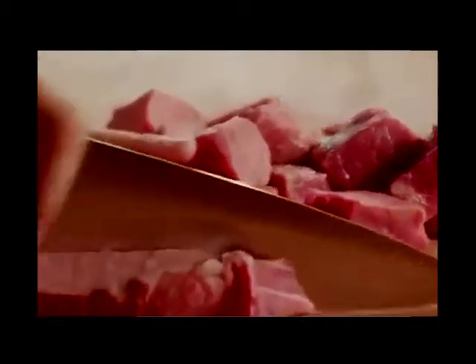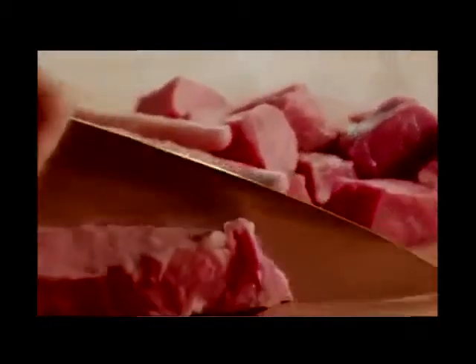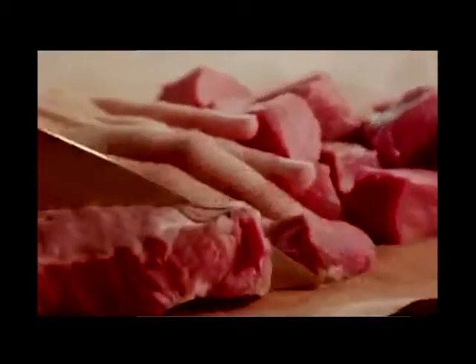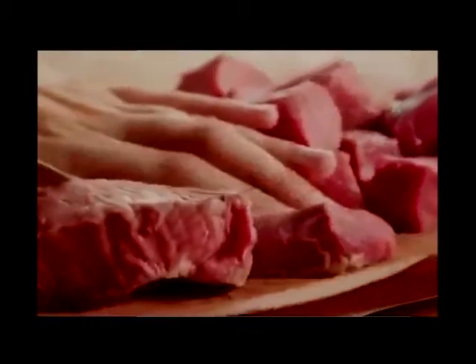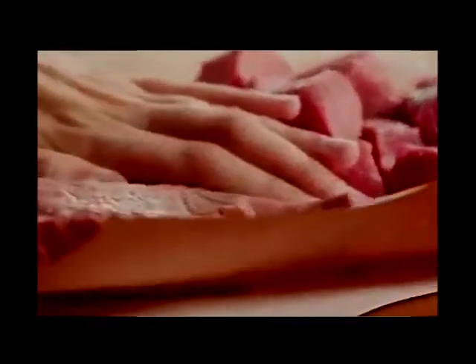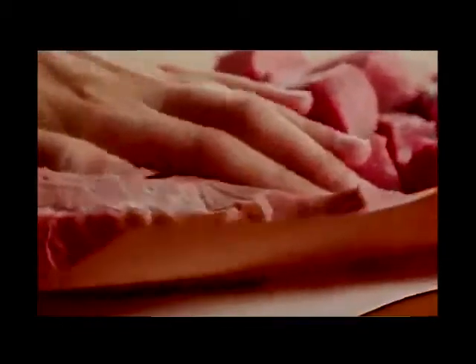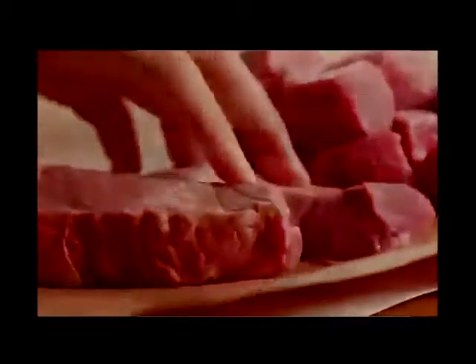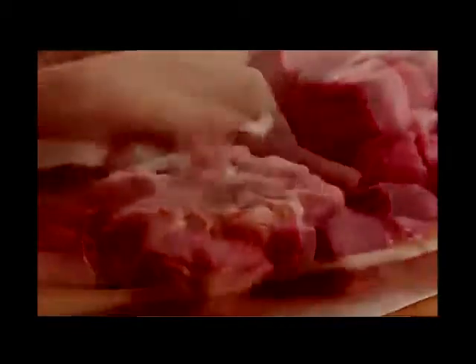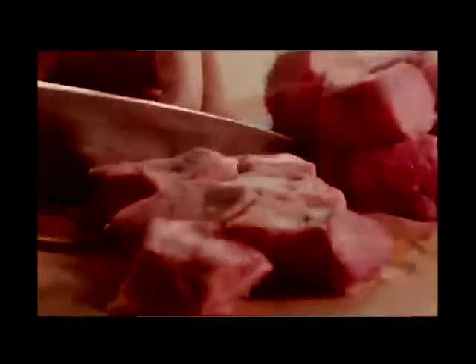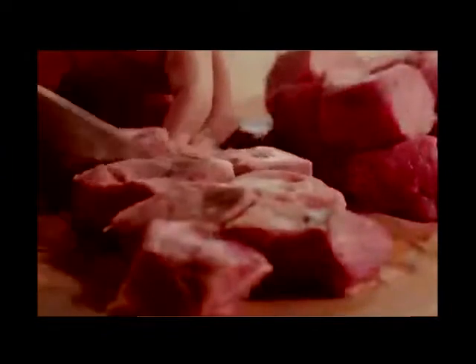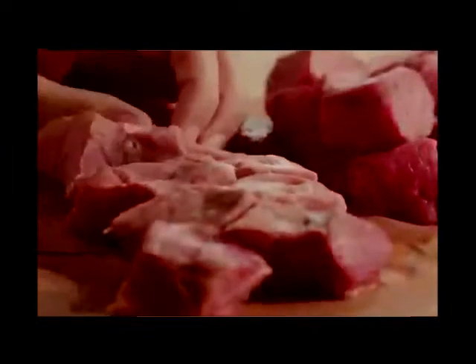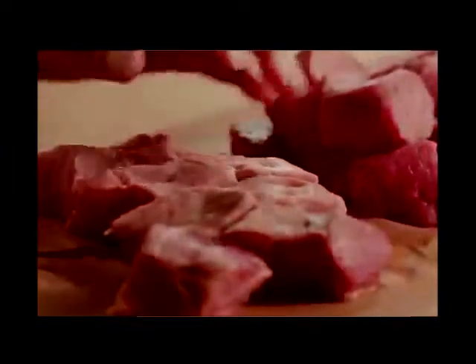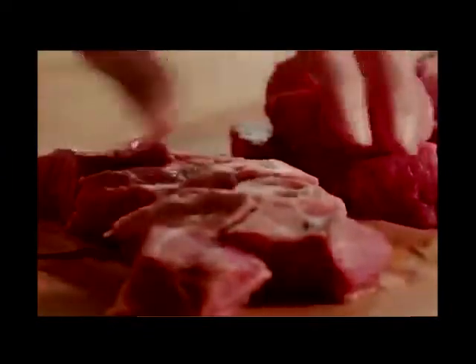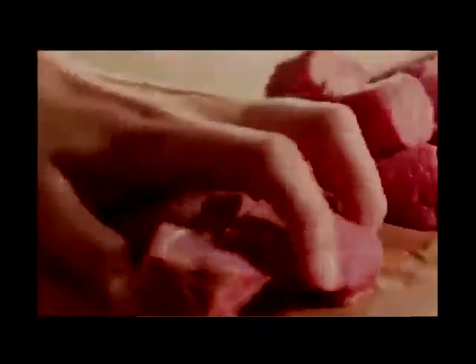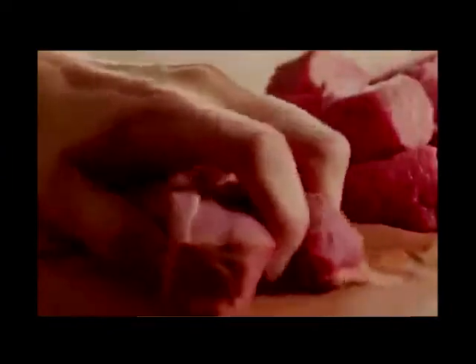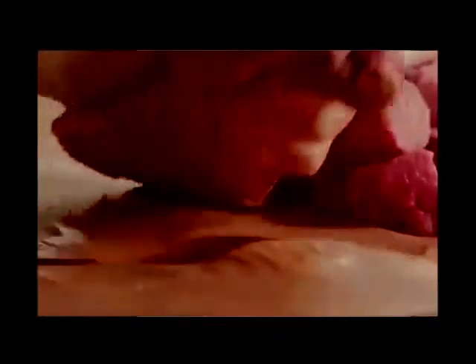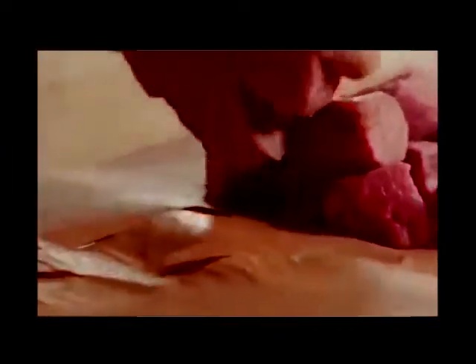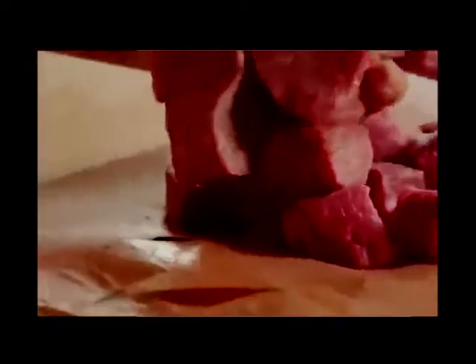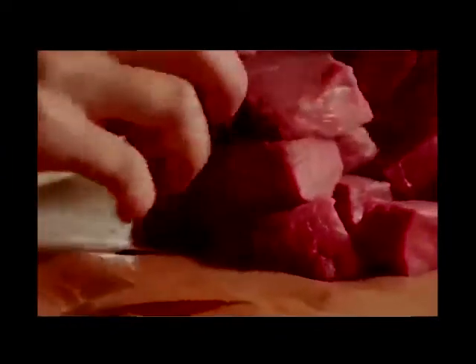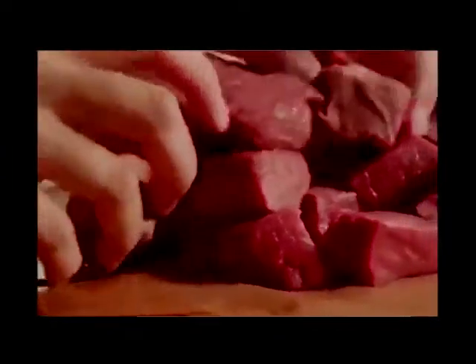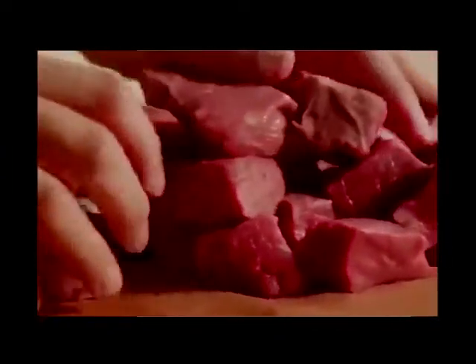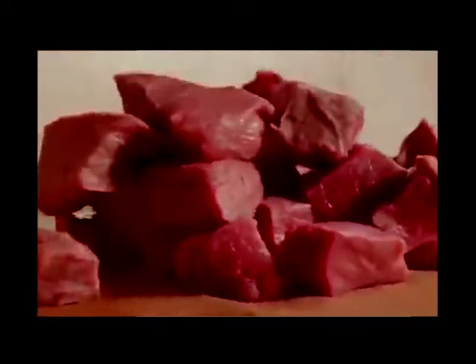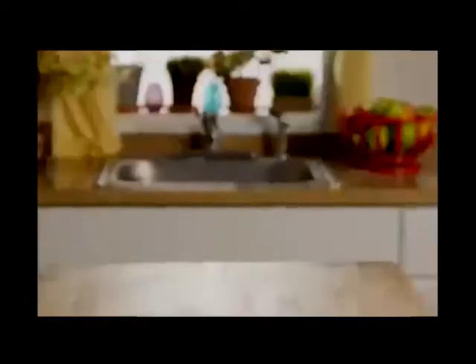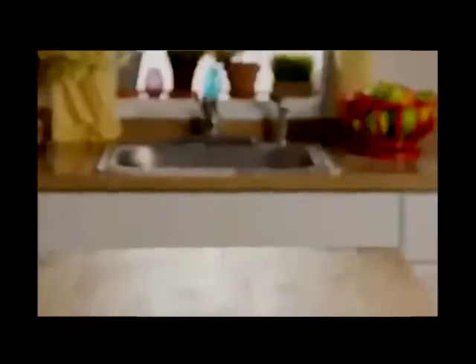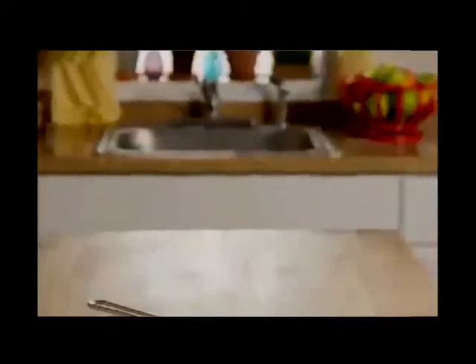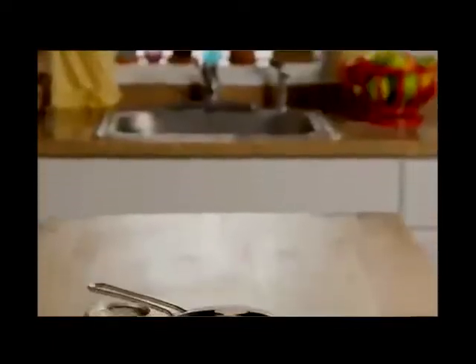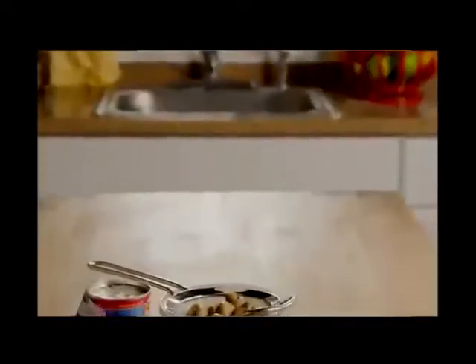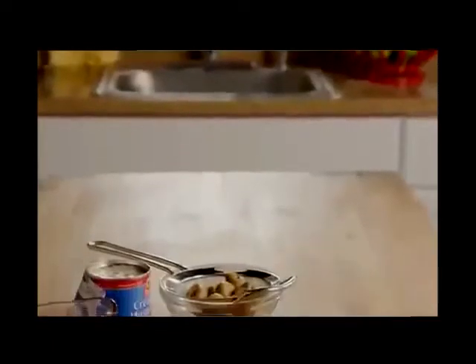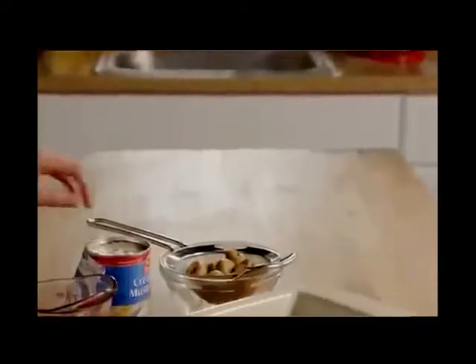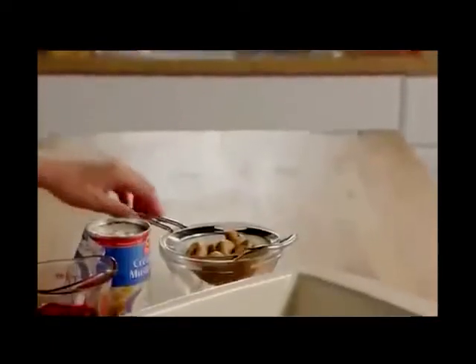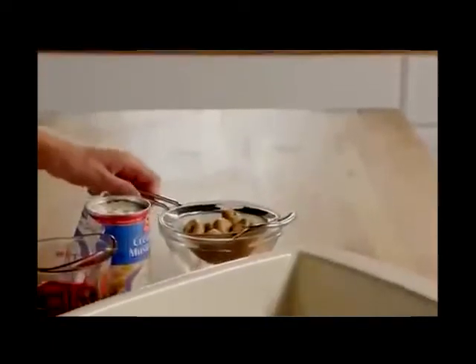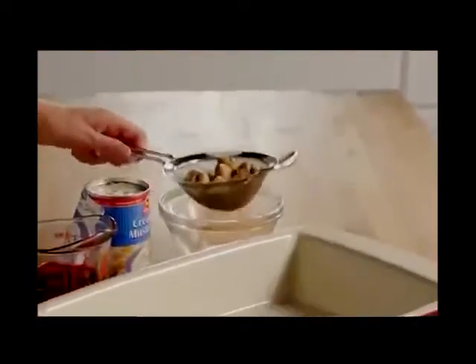While the oven is preheating, cut one pound of sirloin tips into cubes and set them aside. Drain one four-and-a-half ounce can of mushrooms and put them into a 9 by 13 inch baking dish.